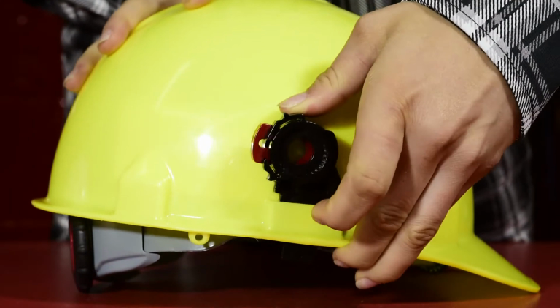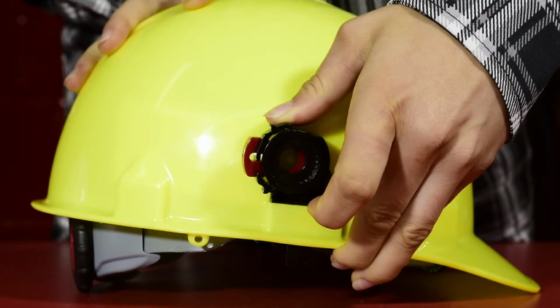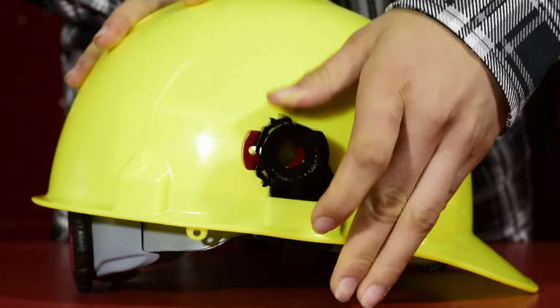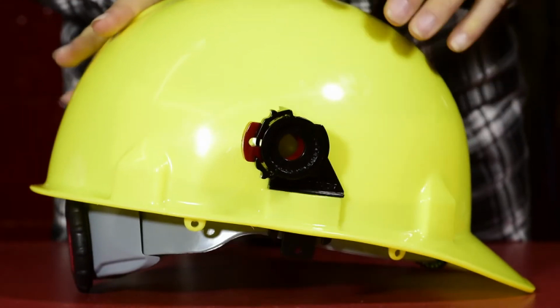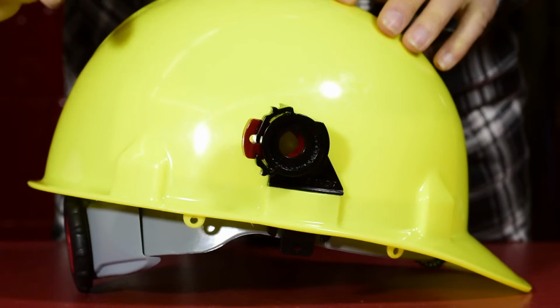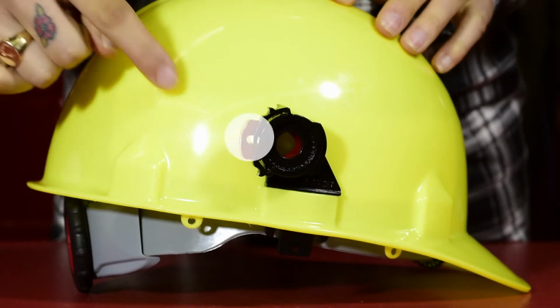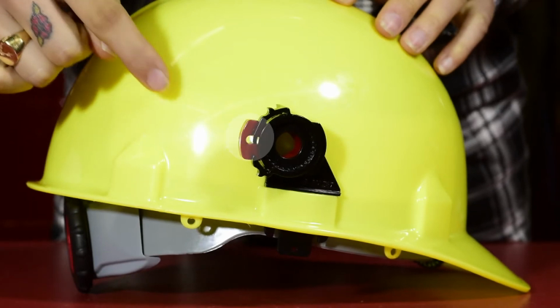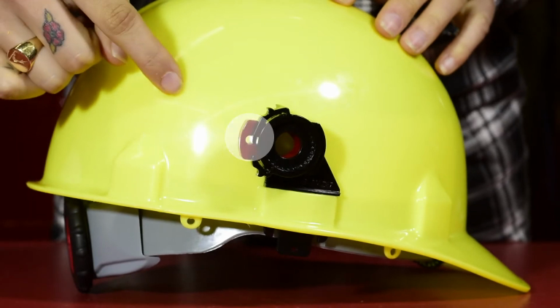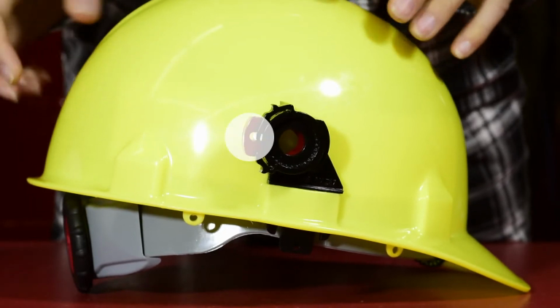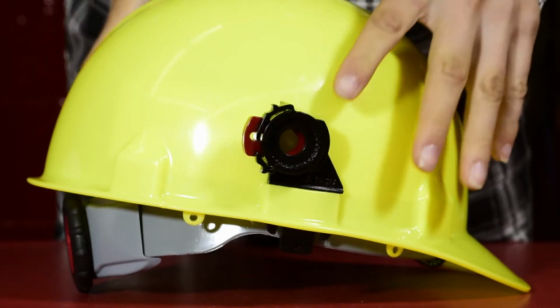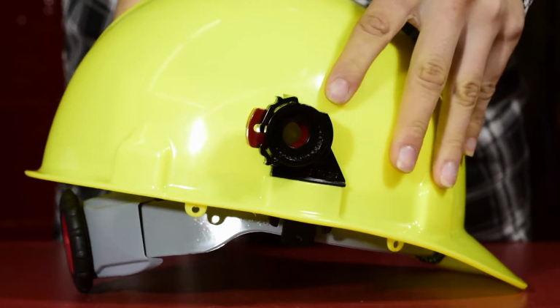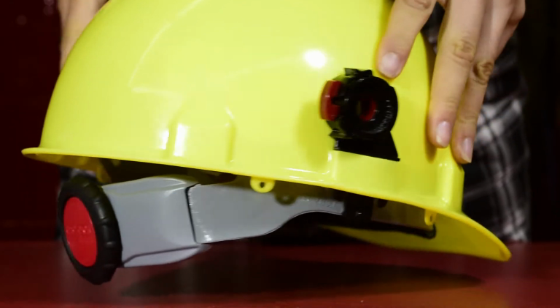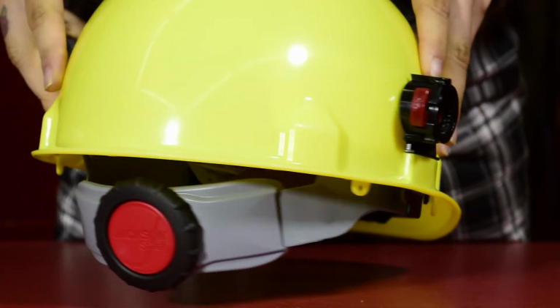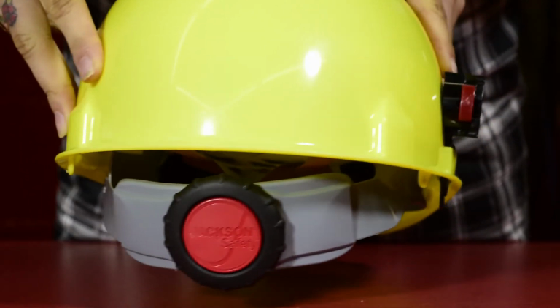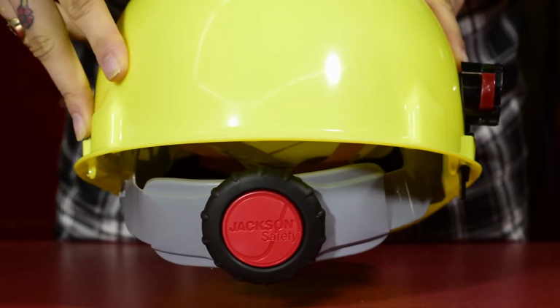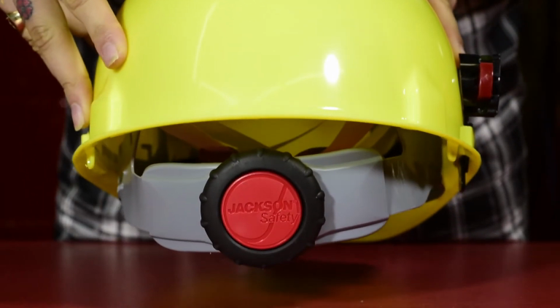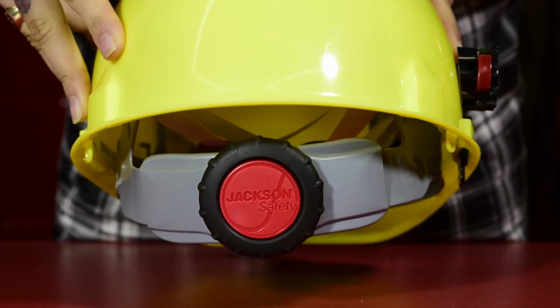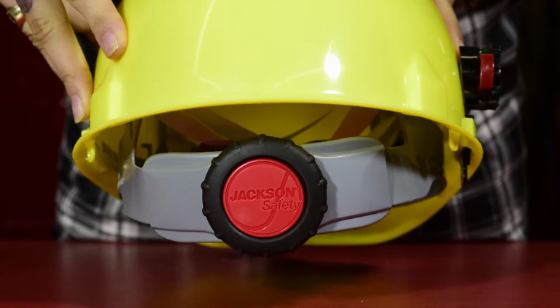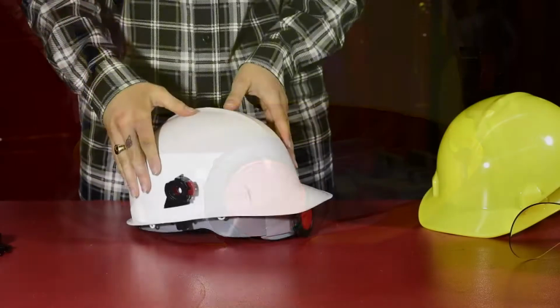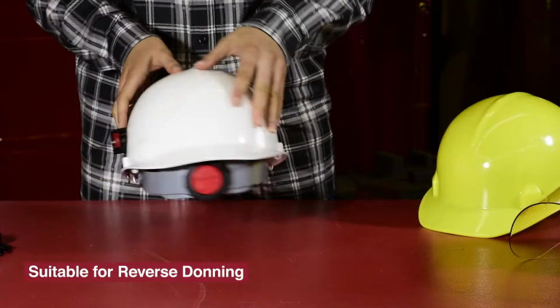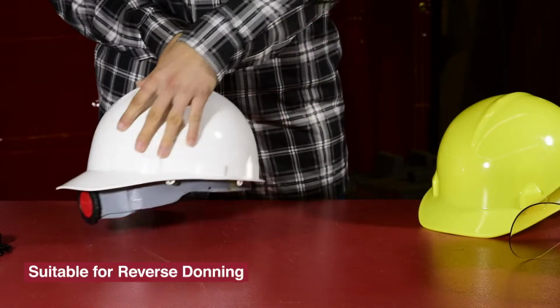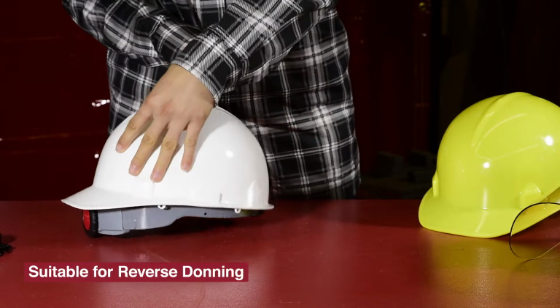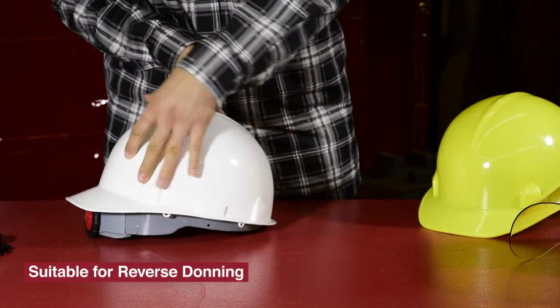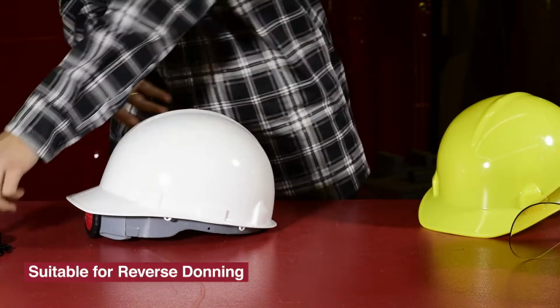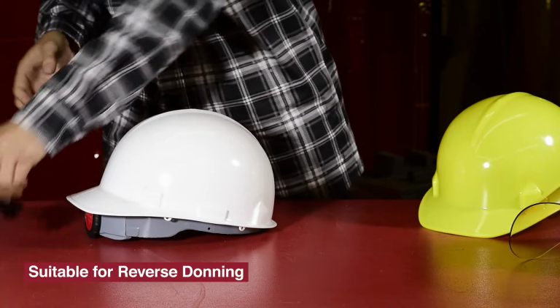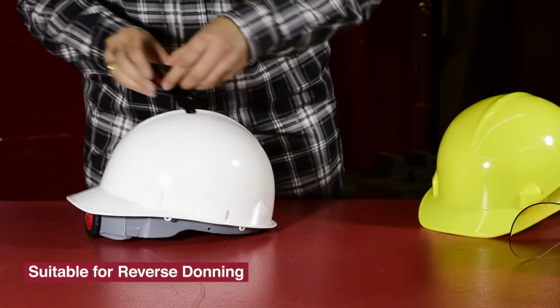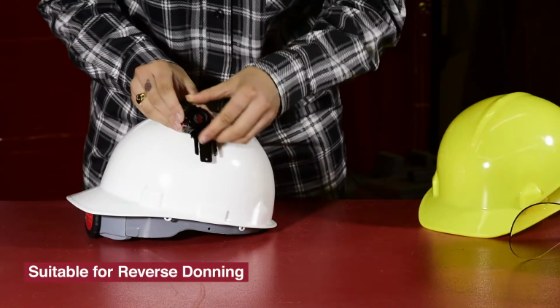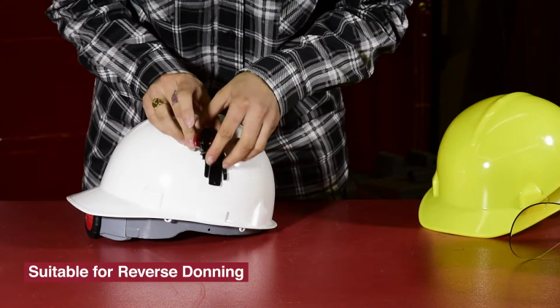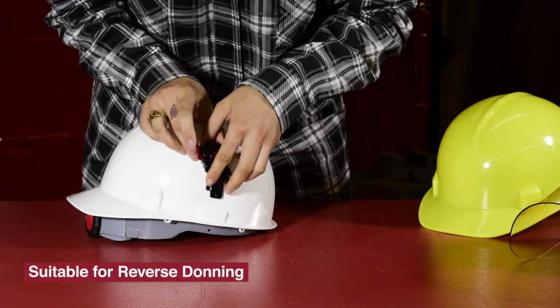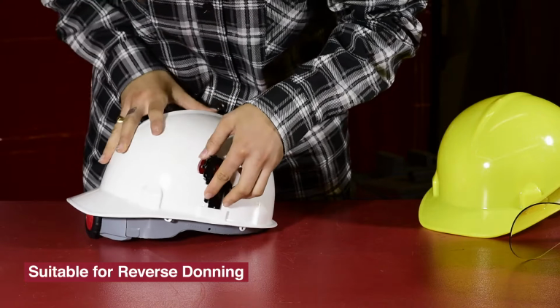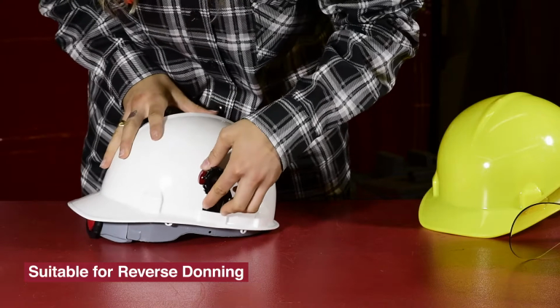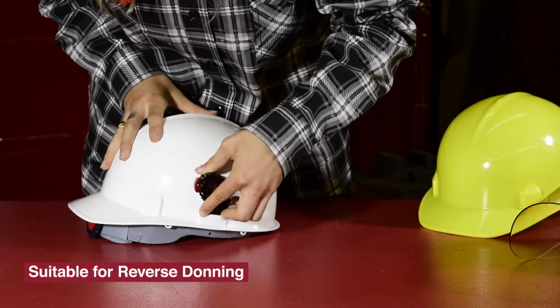Simply place the brackets on each side of the hard hat, making sure that the red buttons face towards the adjuster knob of the headgear. A unique attribute of the hard hat interchange system is that it lets you wear the hard hat backwards.